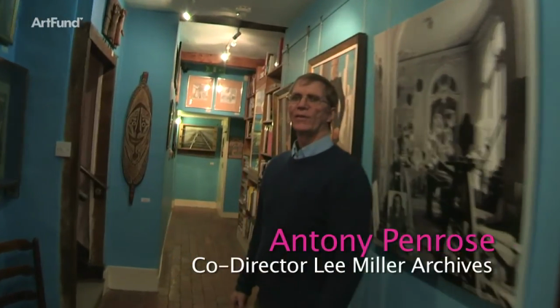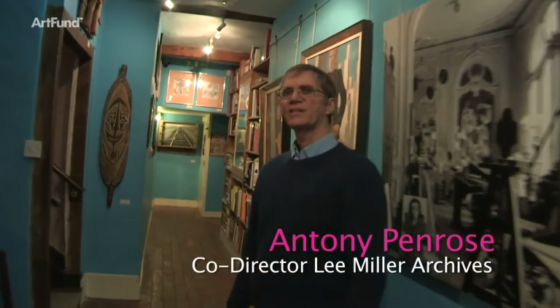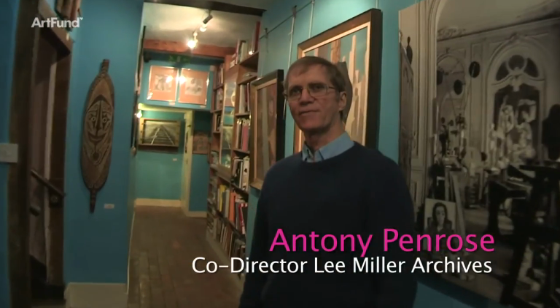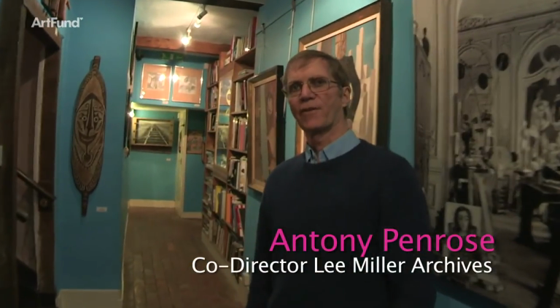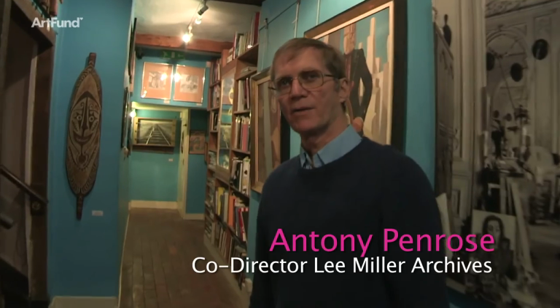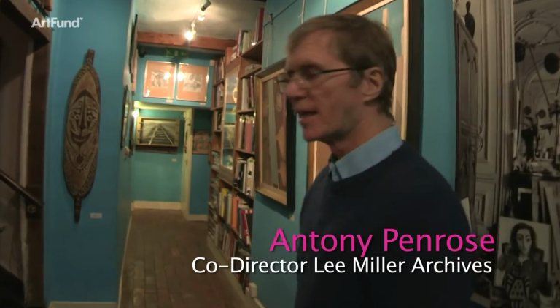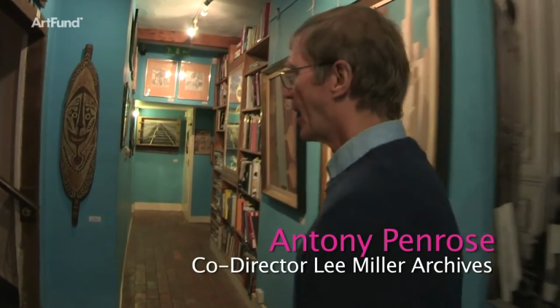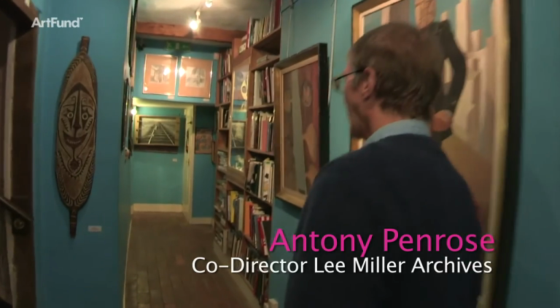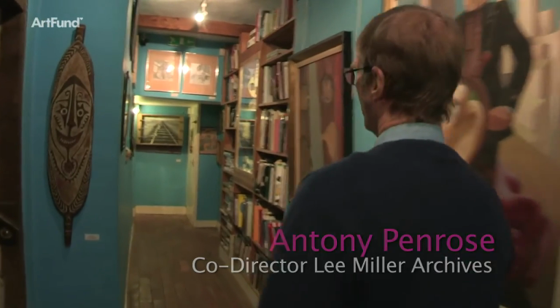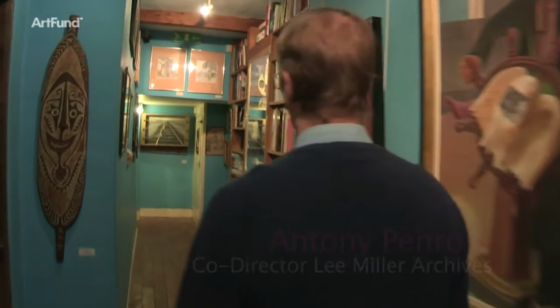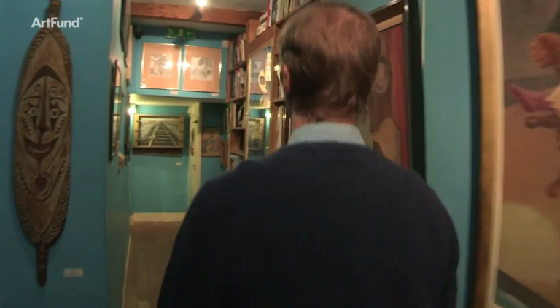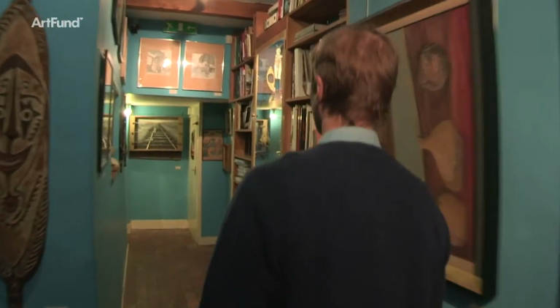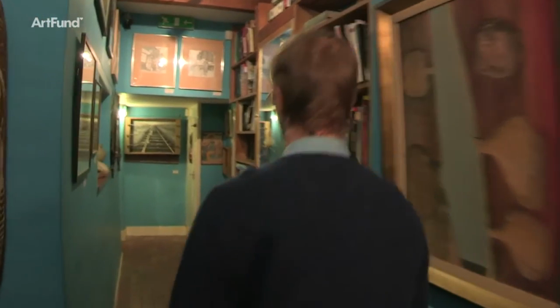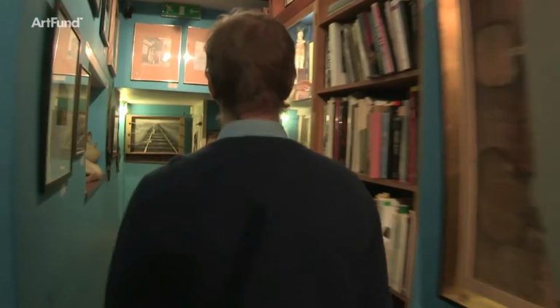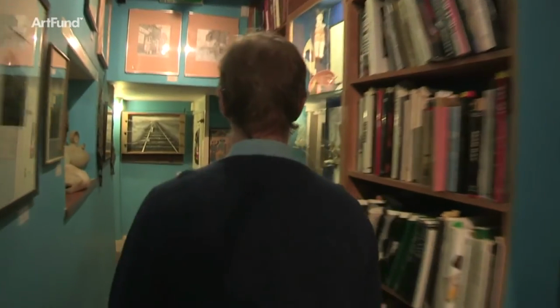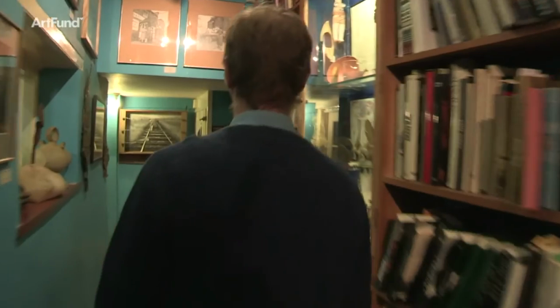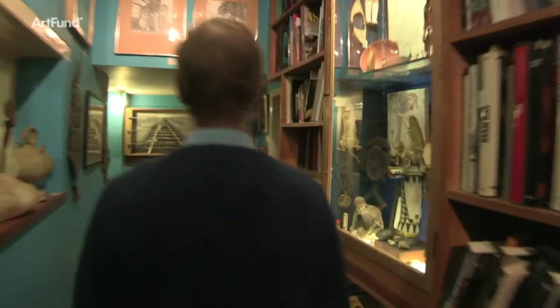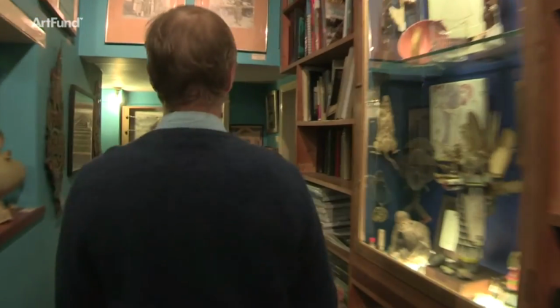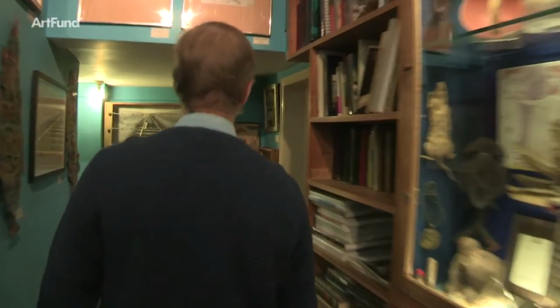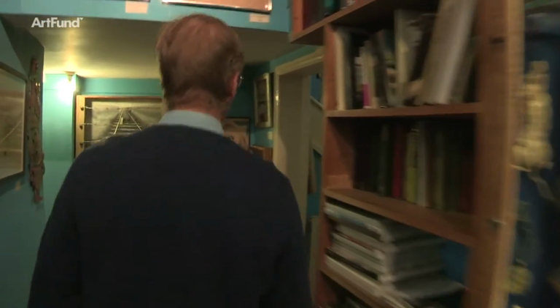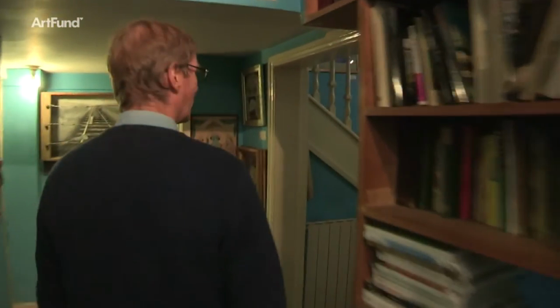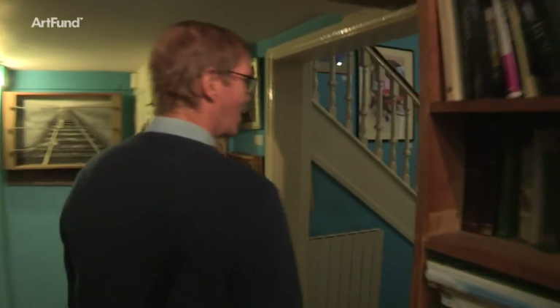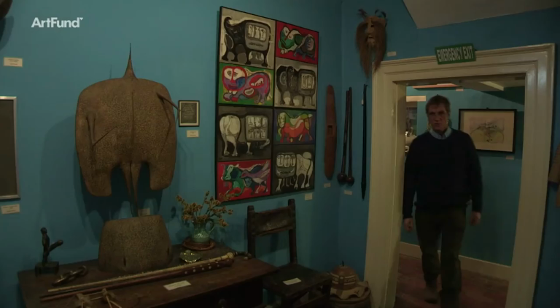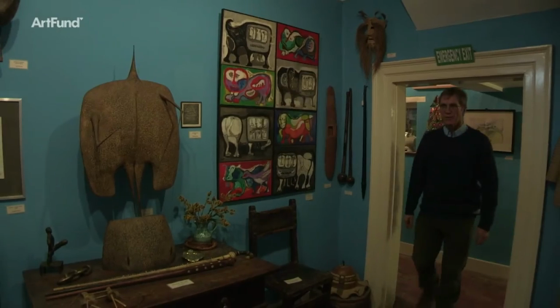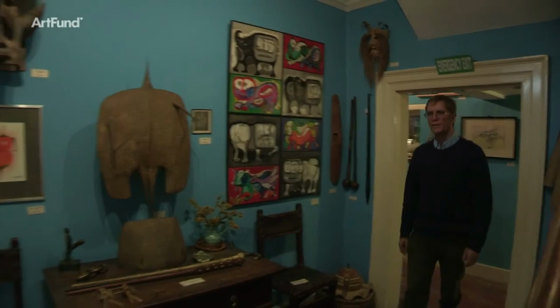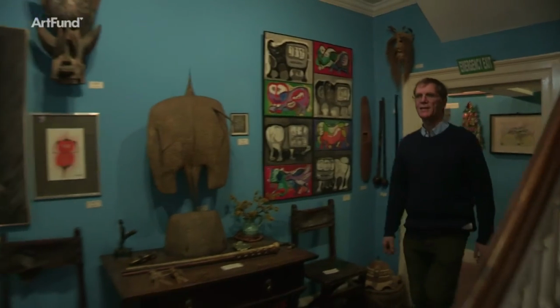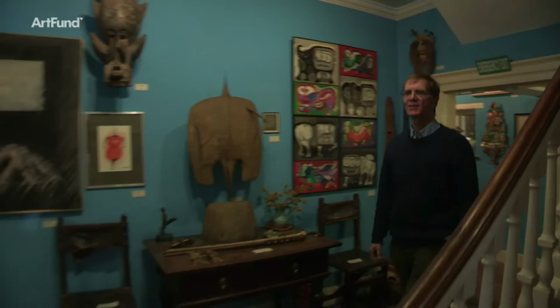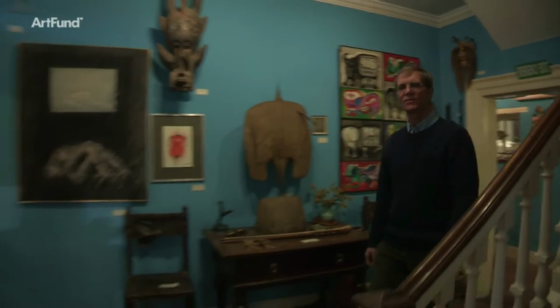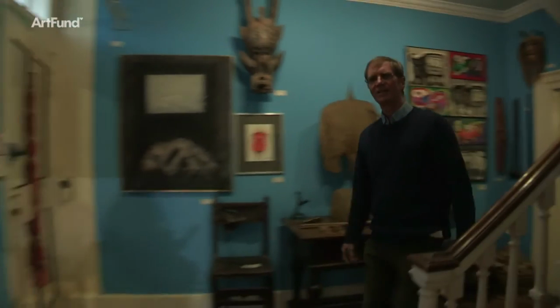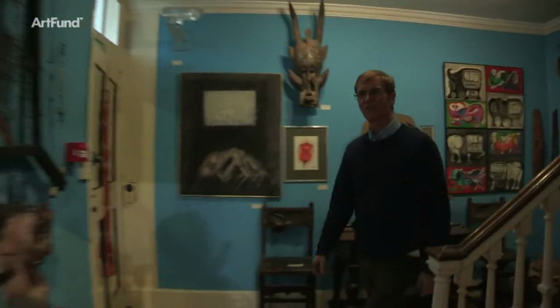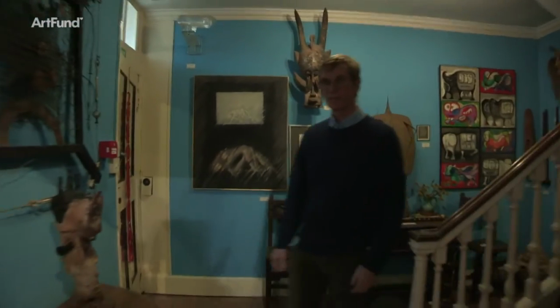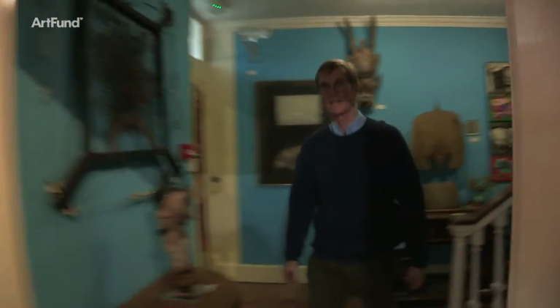This is Farley Farm House. It was the home of my parents Roland Penrose and Lee Miller, and I grew up here. I remember with affection that many of the key artists of the 20th century visited here.